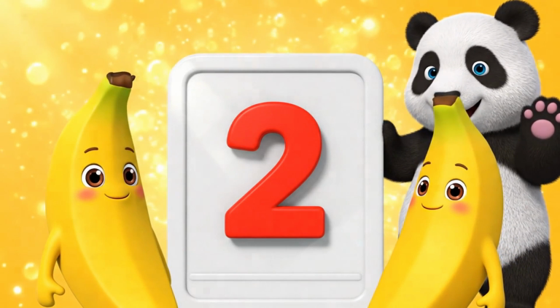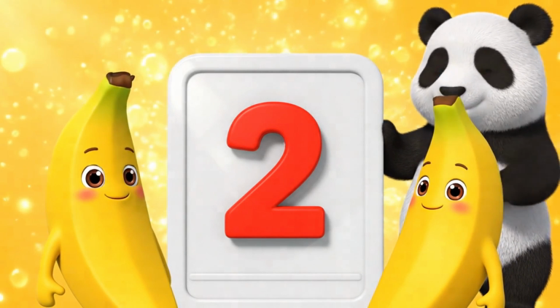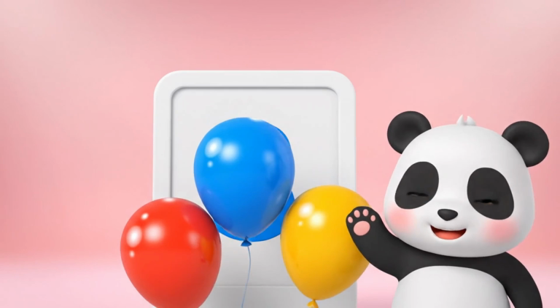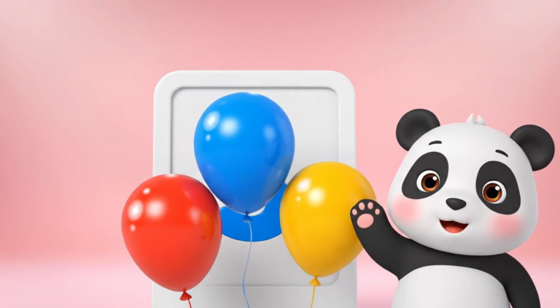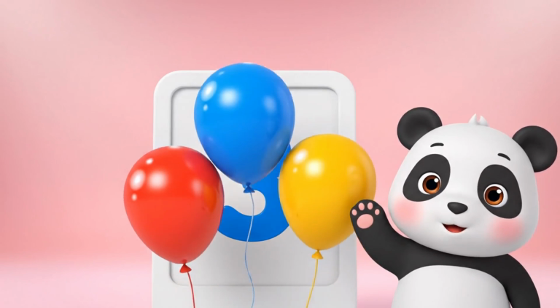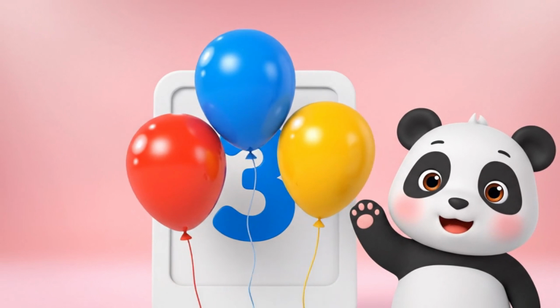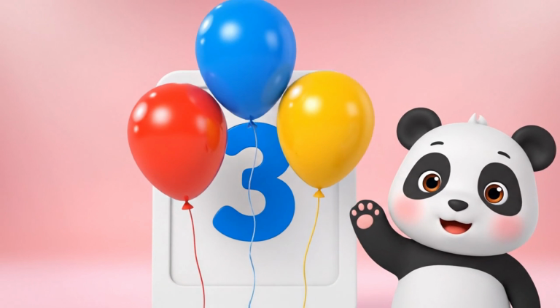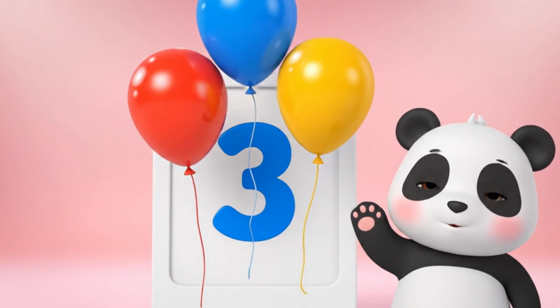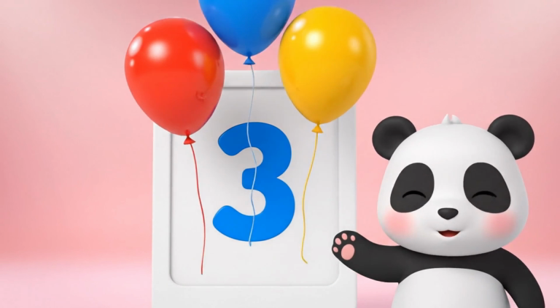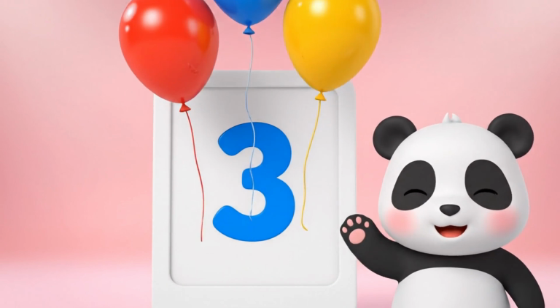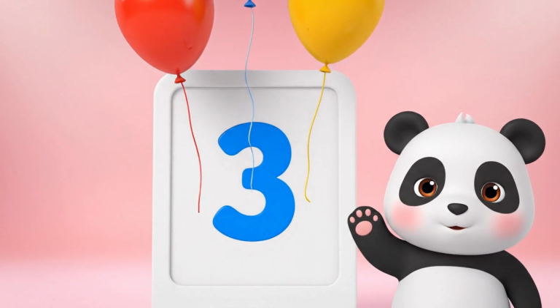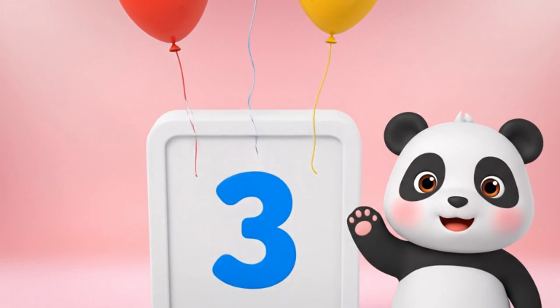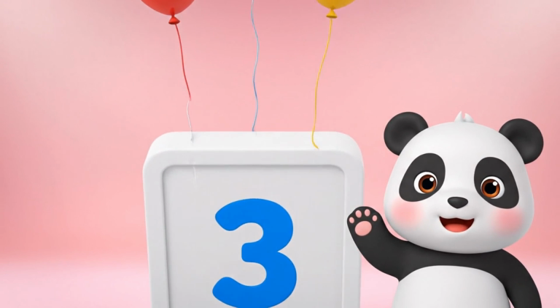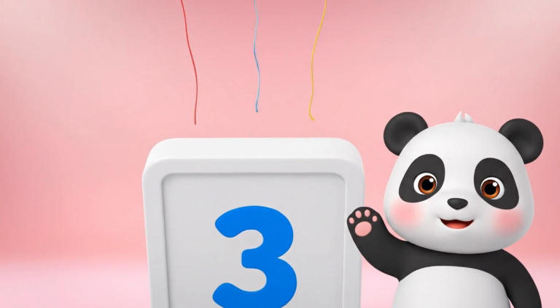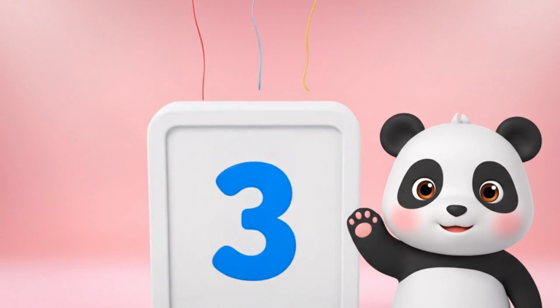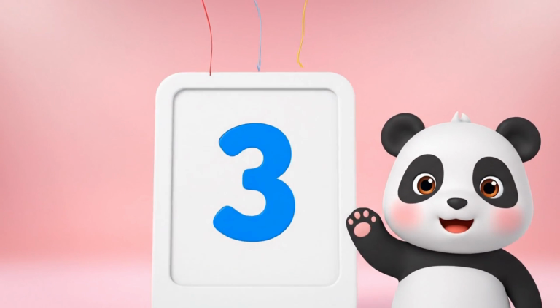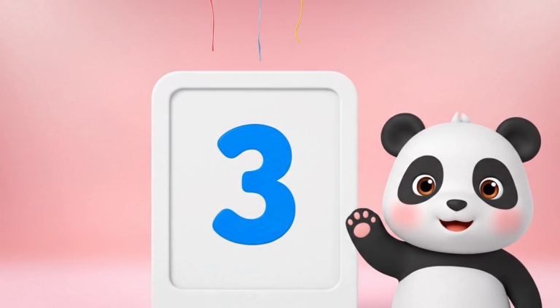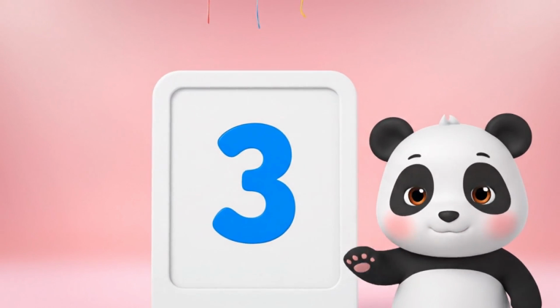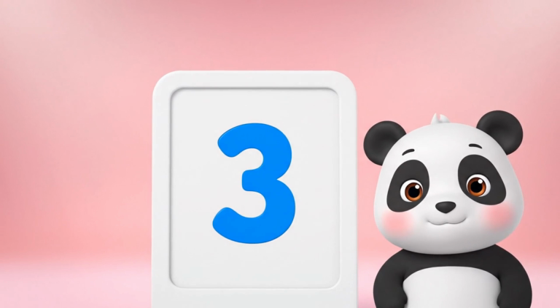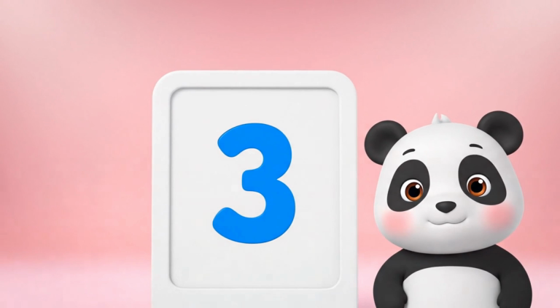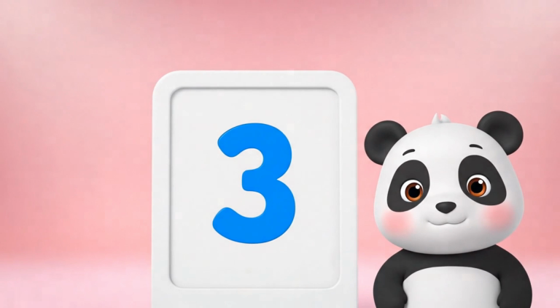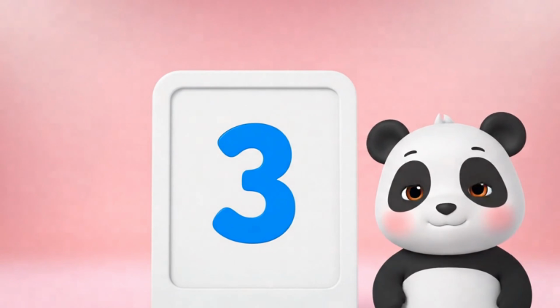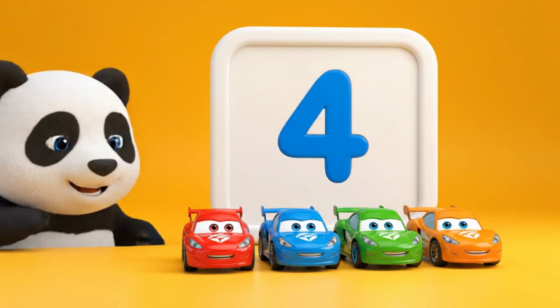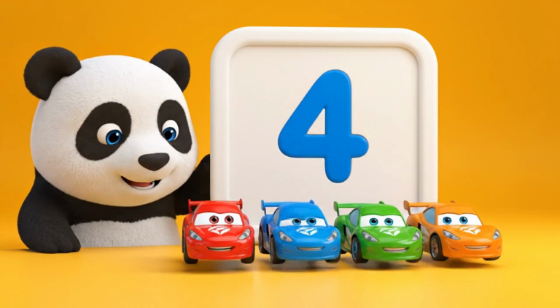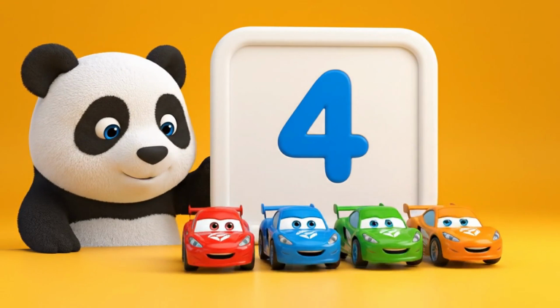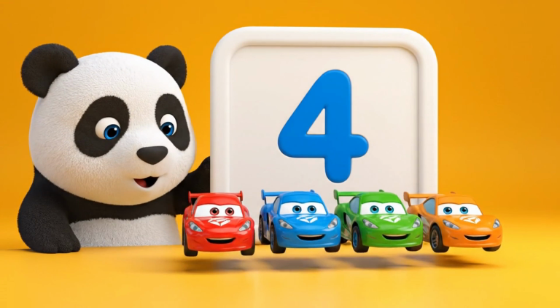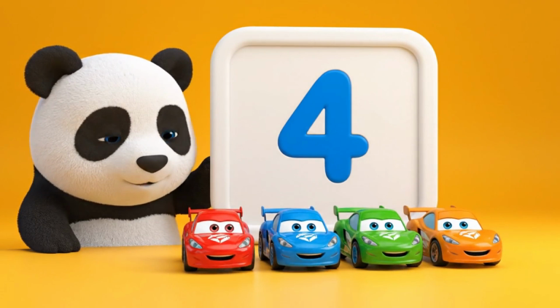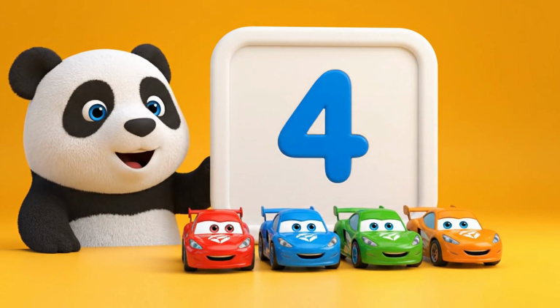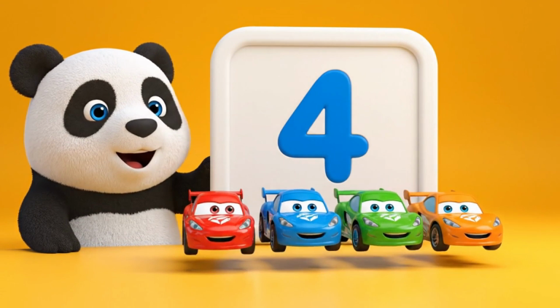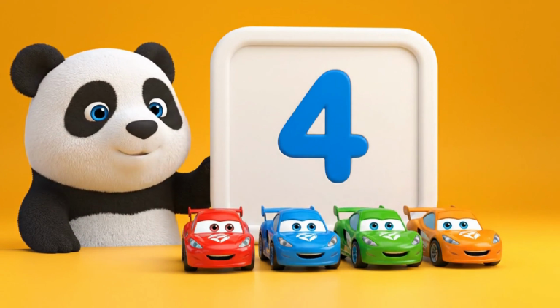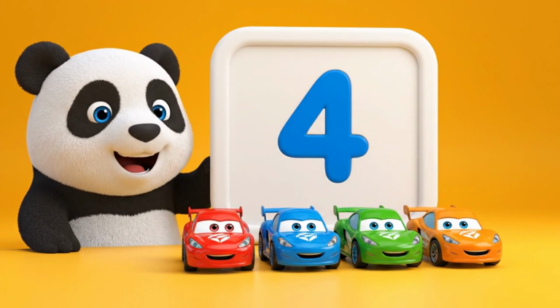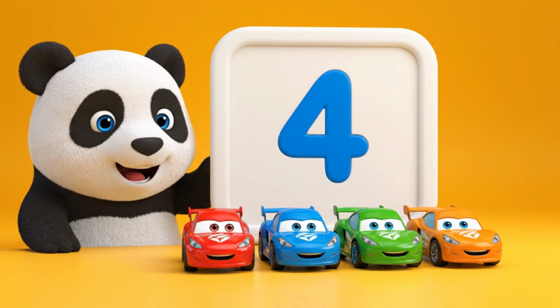This is number three. Three balloons. This is number four. Four cars.